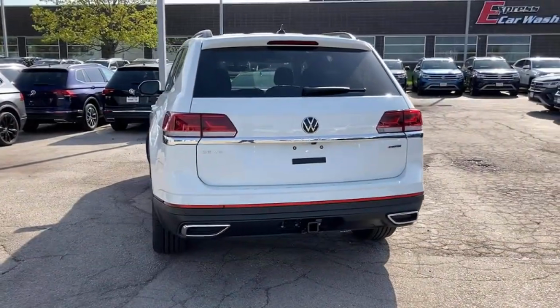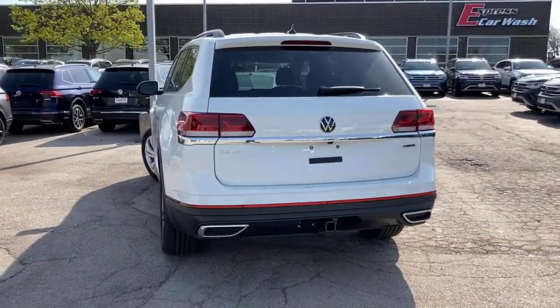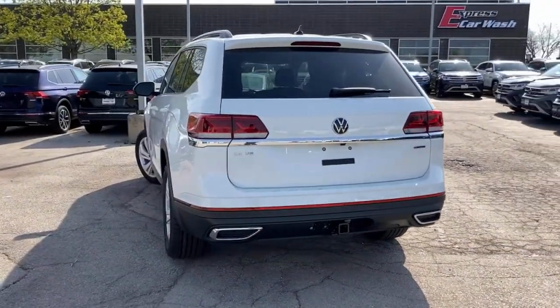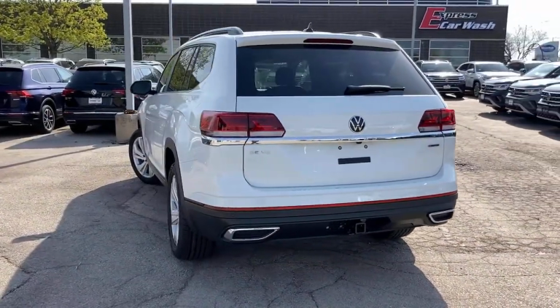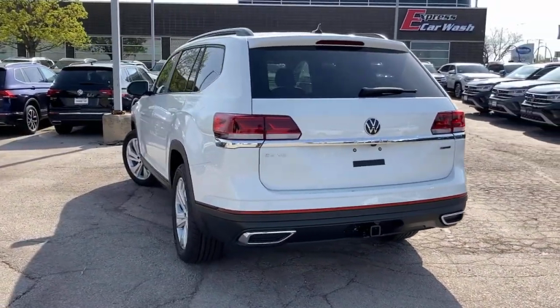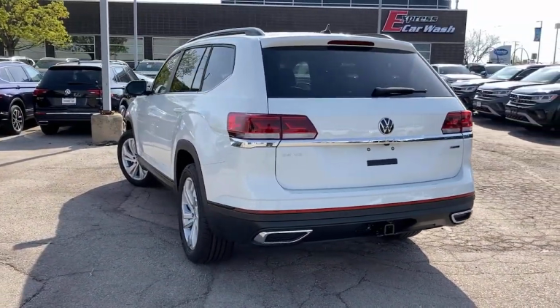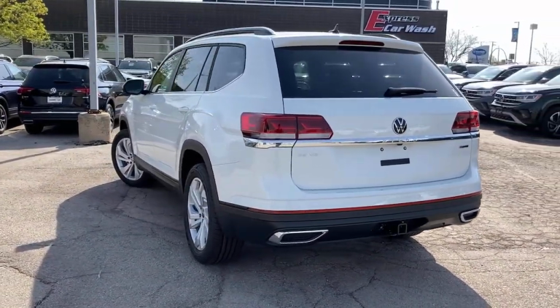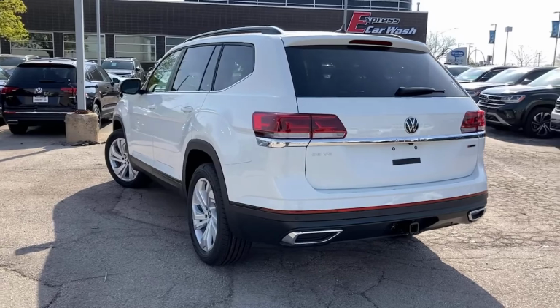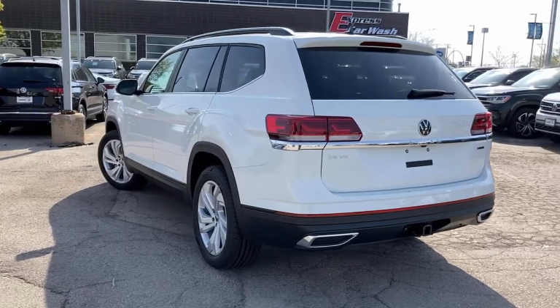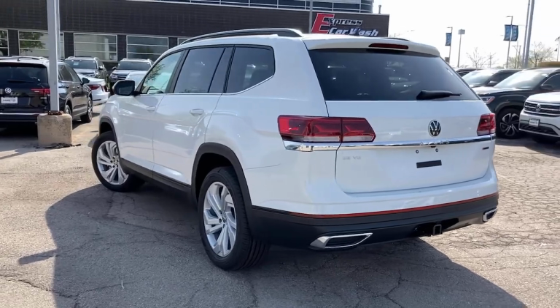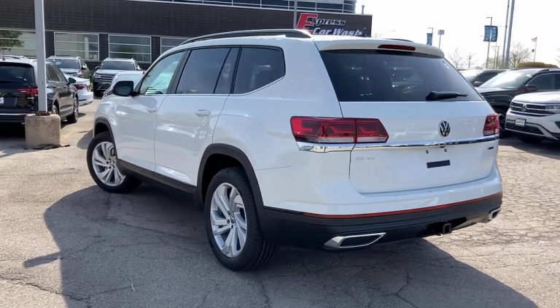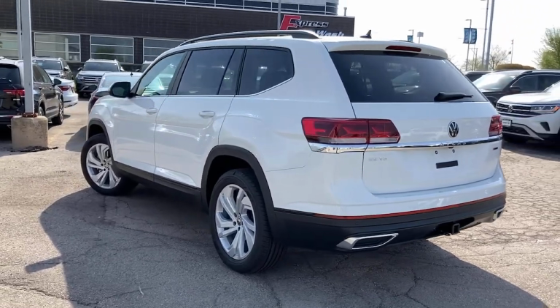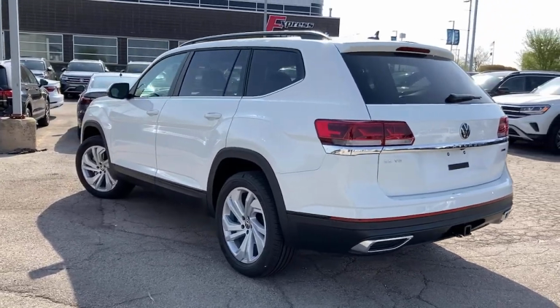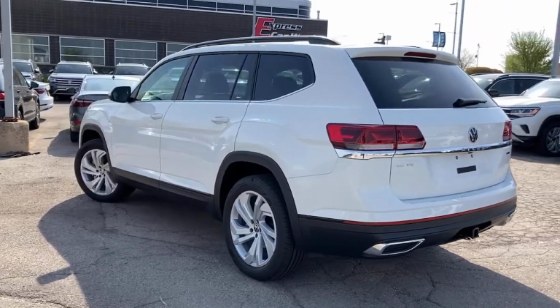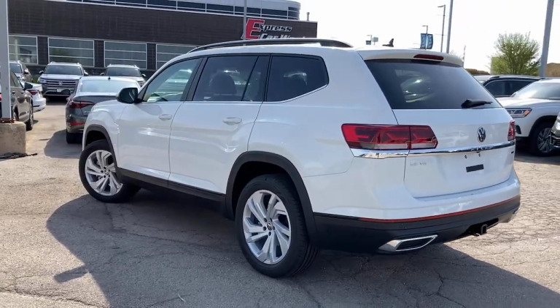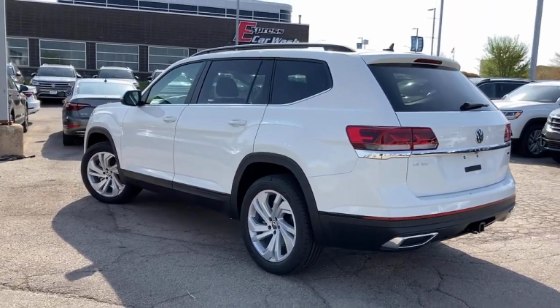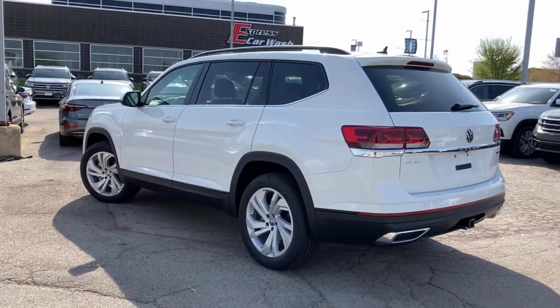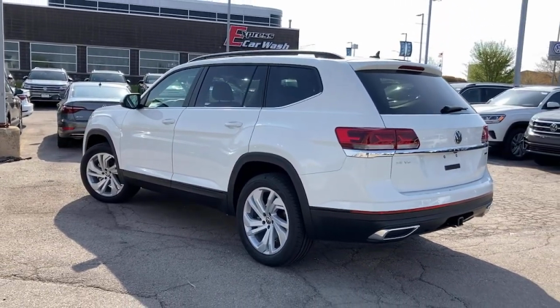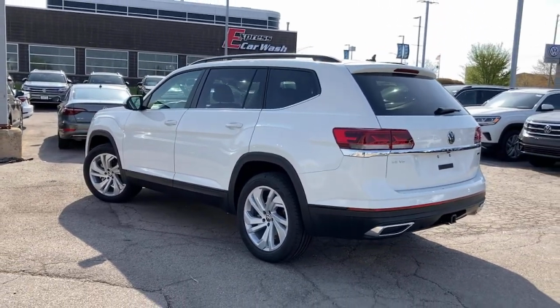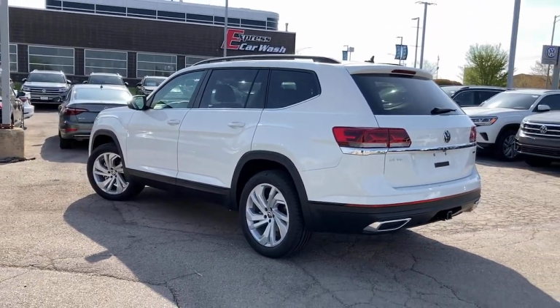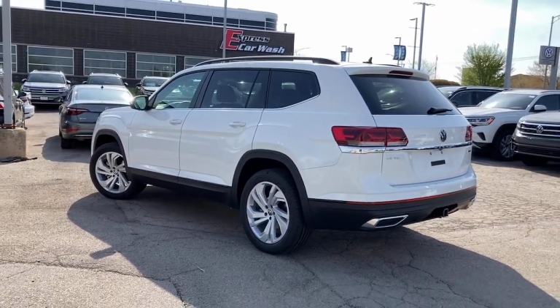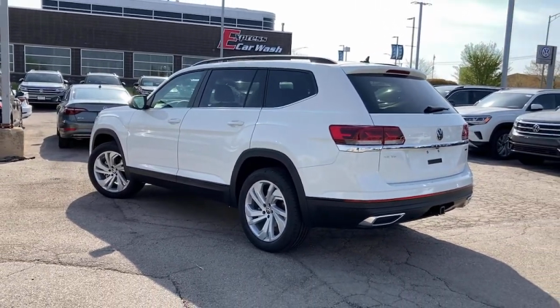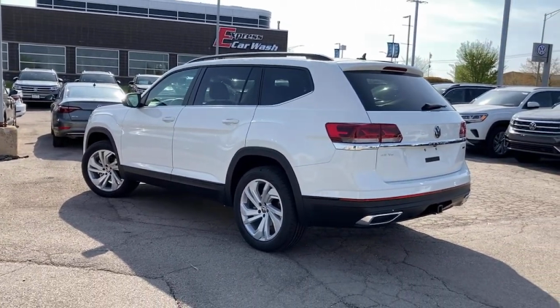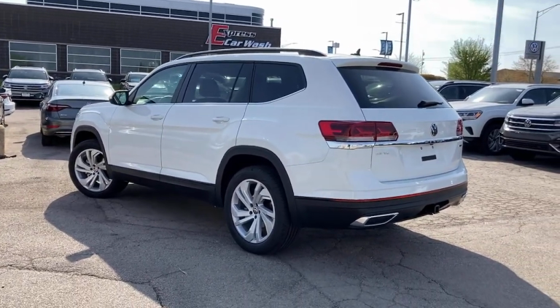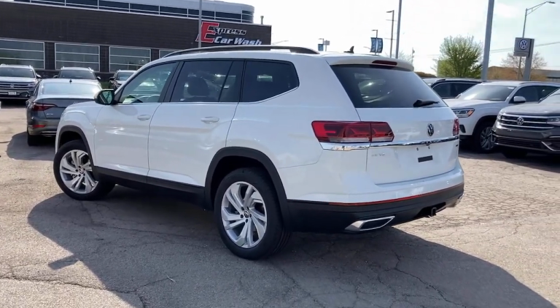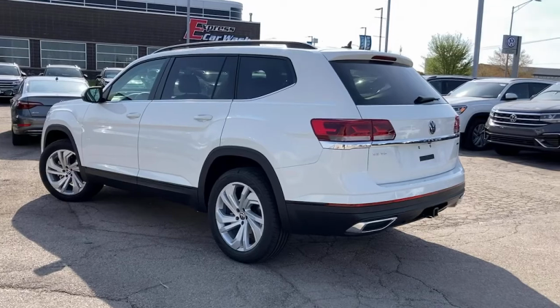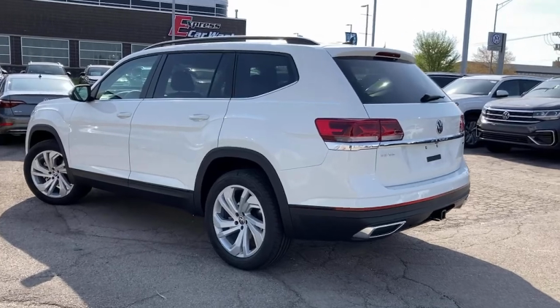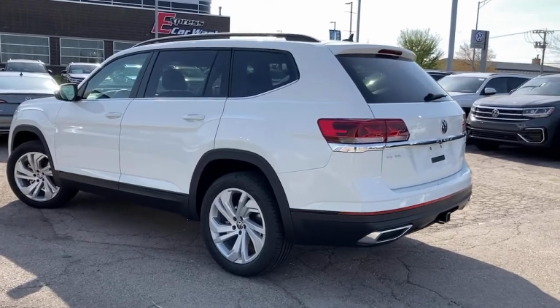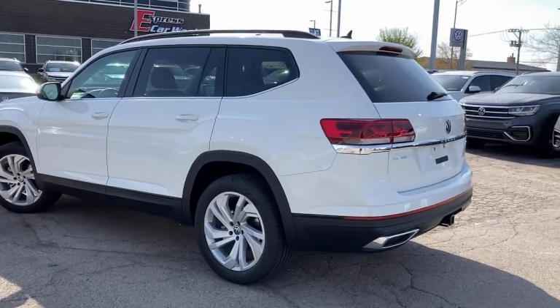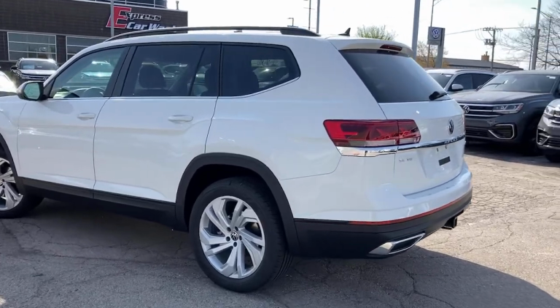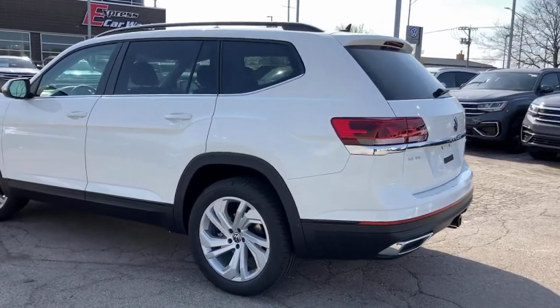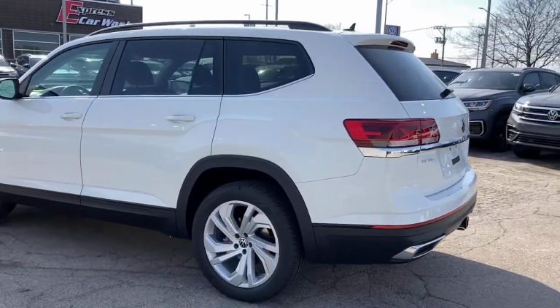These are just some of the great options this vehicle comes with: backup camera. This well-designed Atlas is solidly capable, yet connected and comfortable.